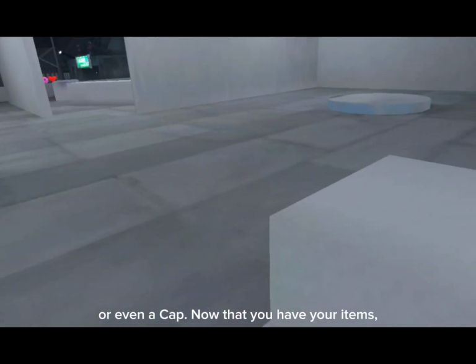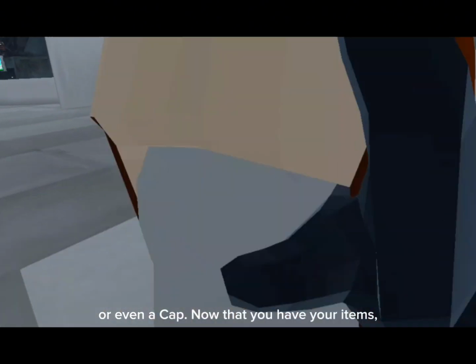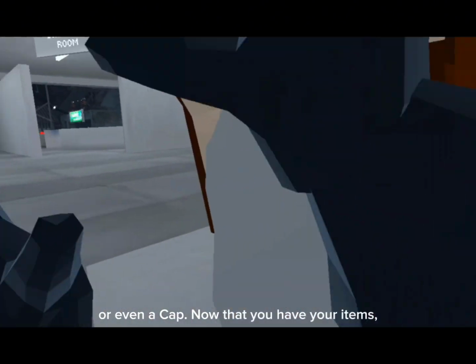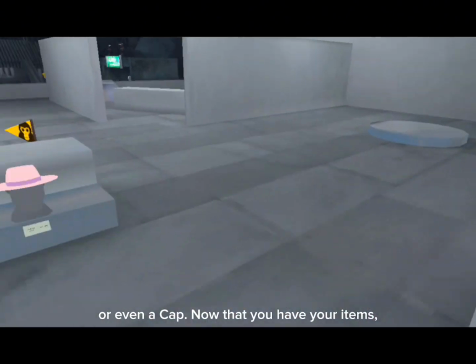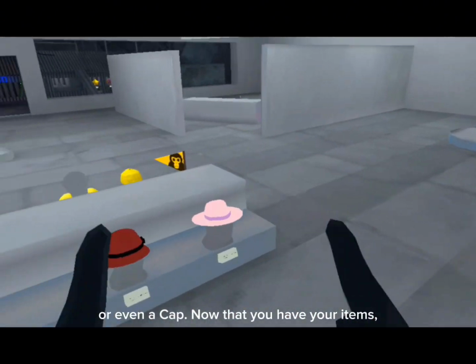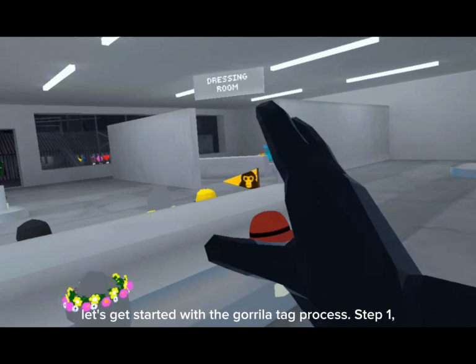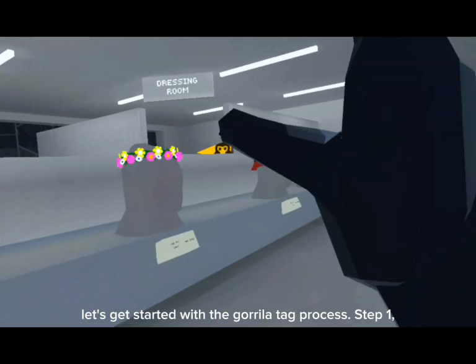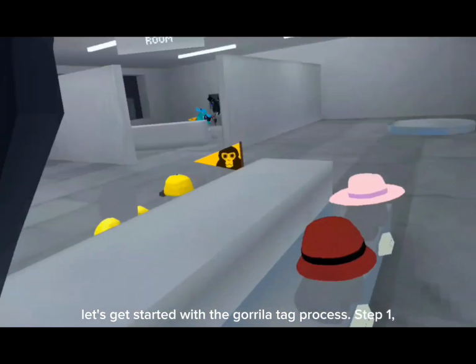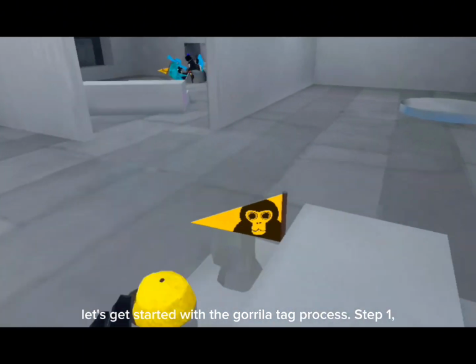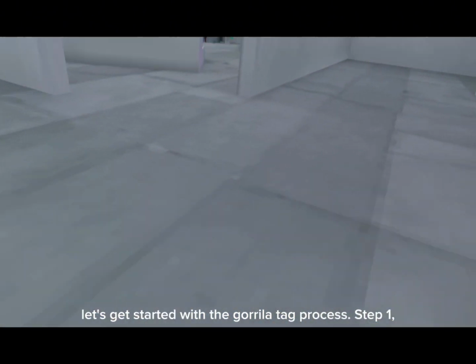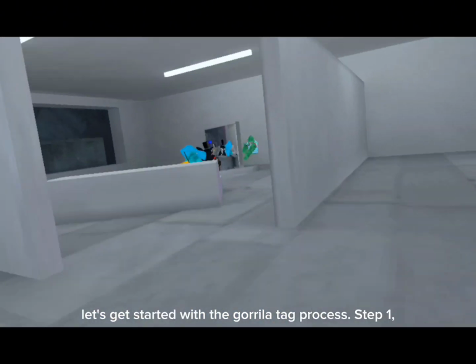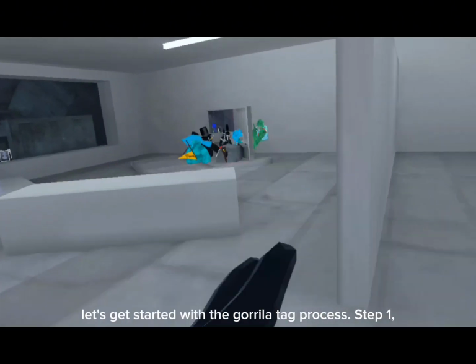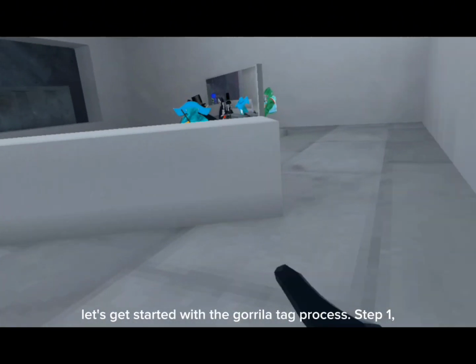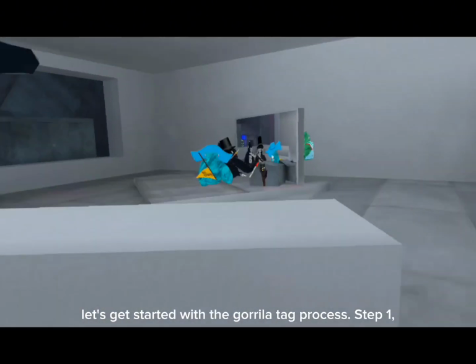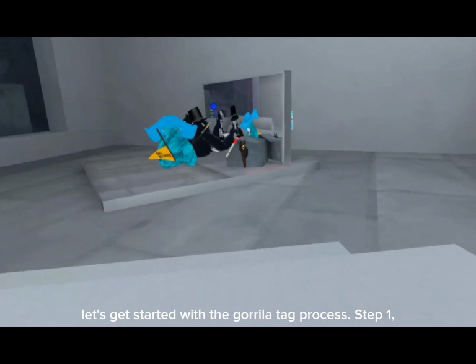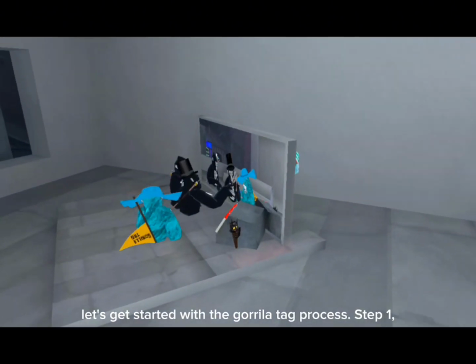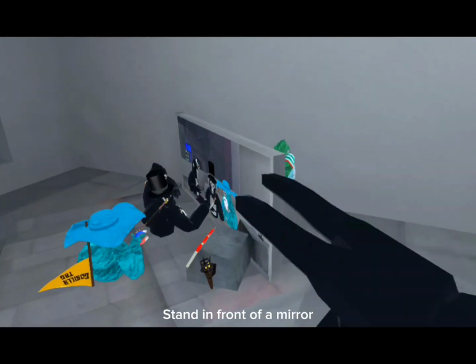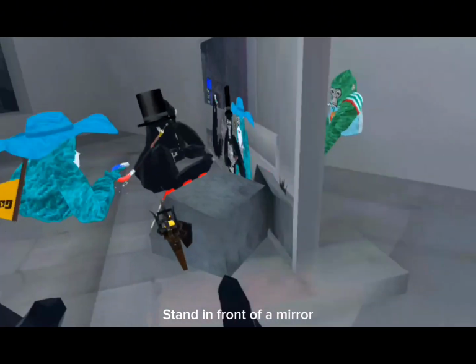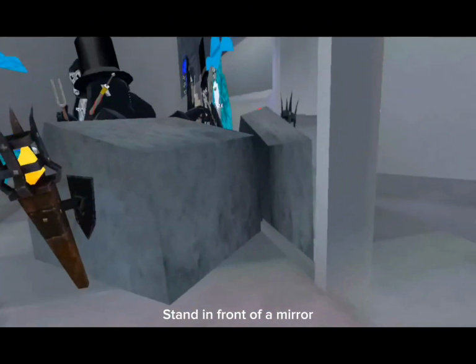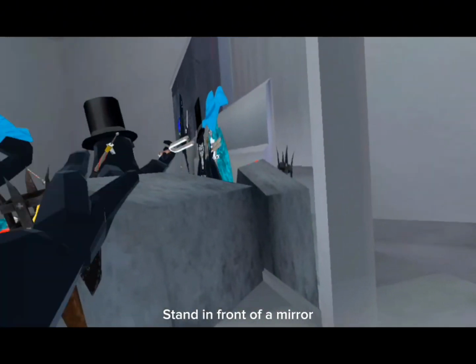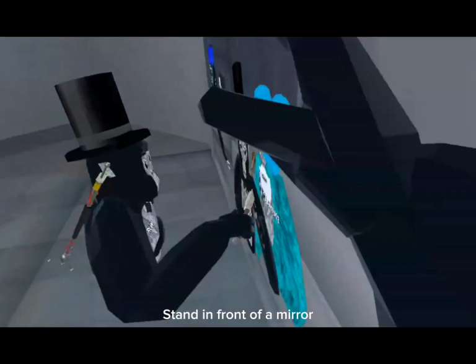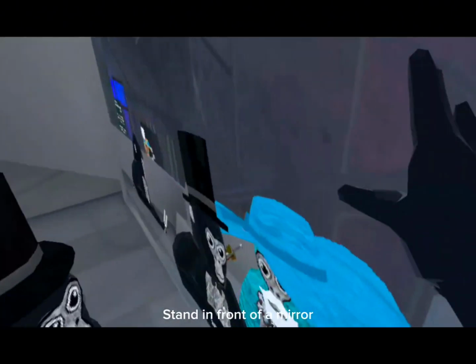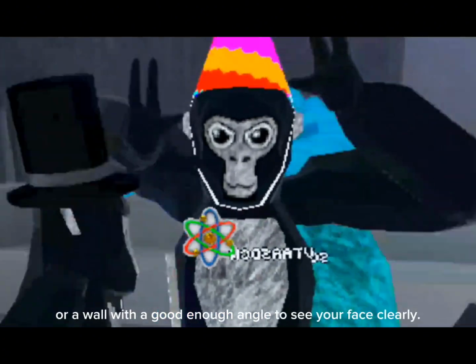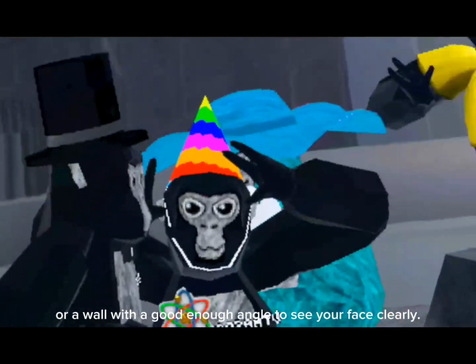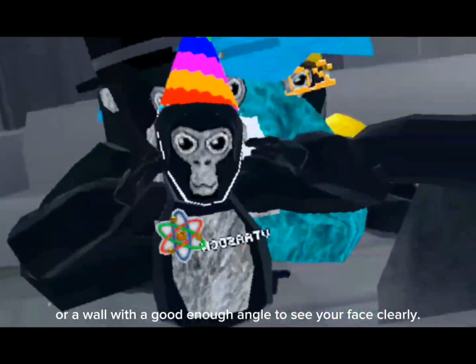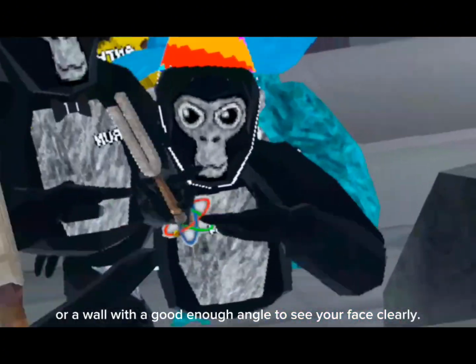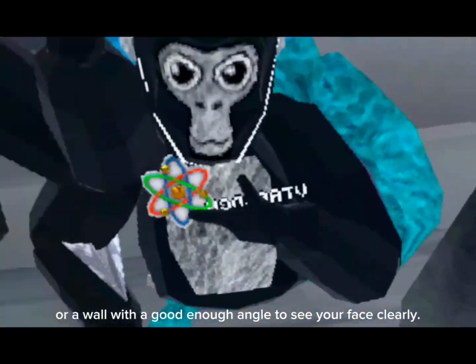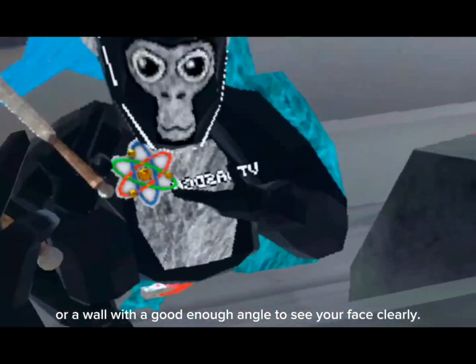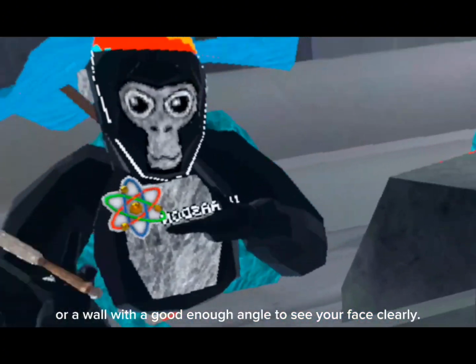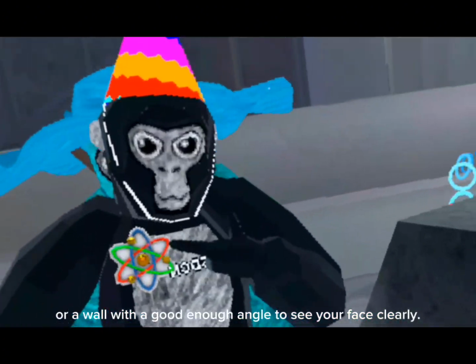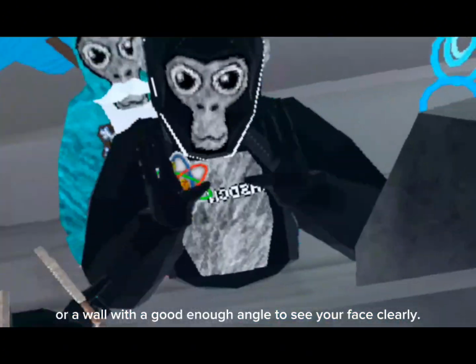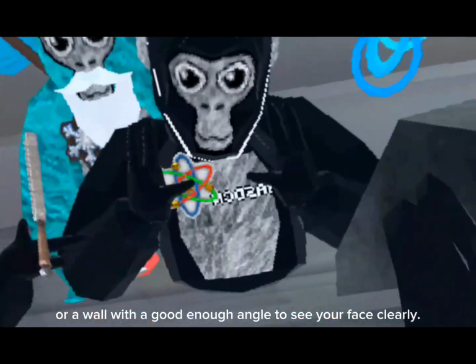Now that you have your items, let's get started with the guerrilla tag process. Step 1: stand in front of a mirror or a wall with a good enough angle to see your face clearly.